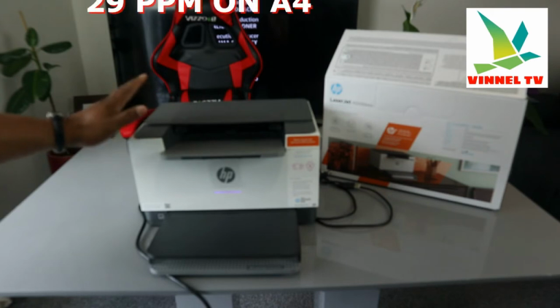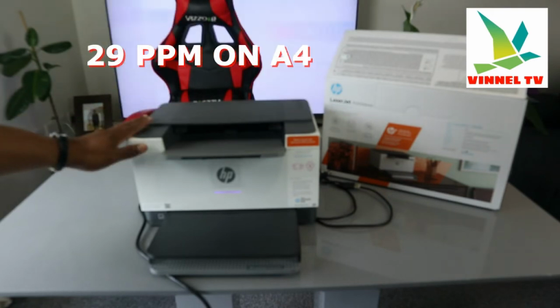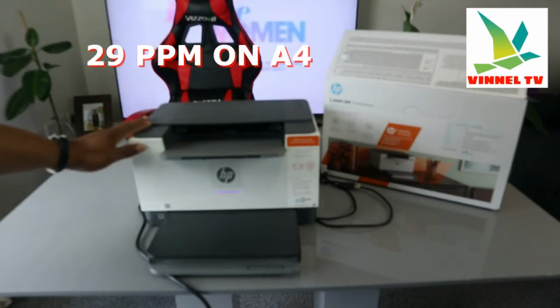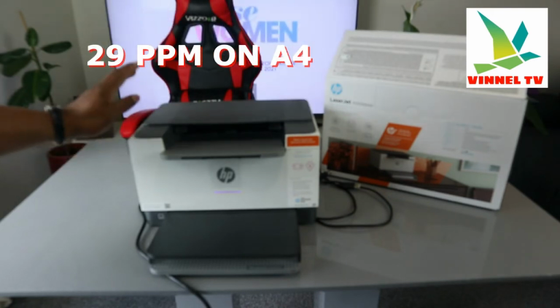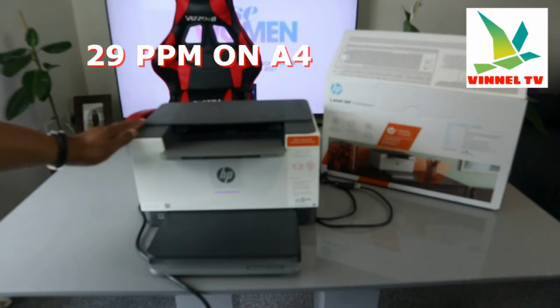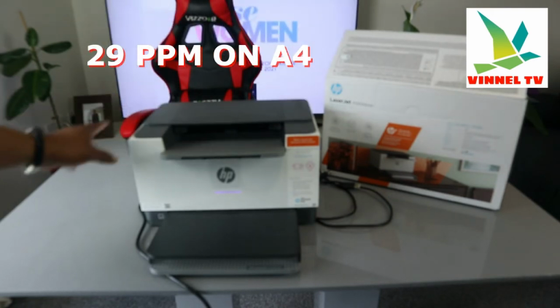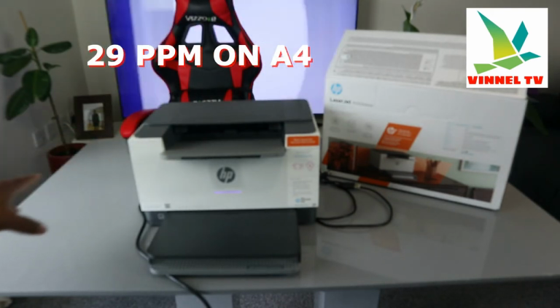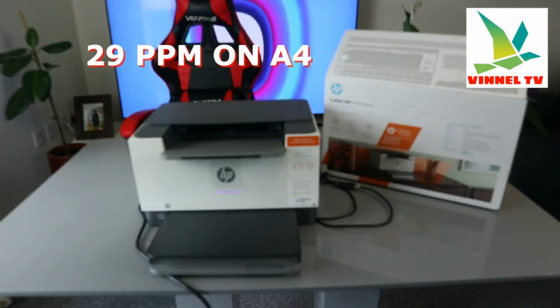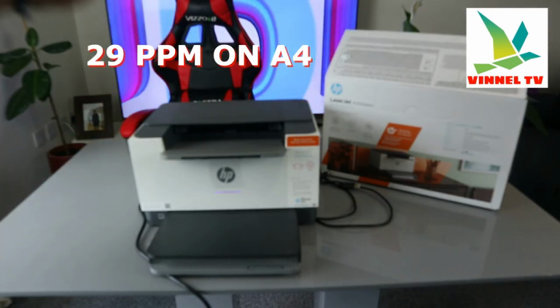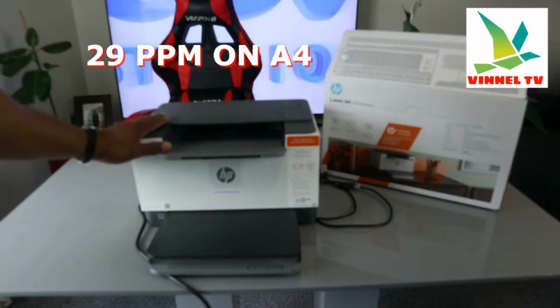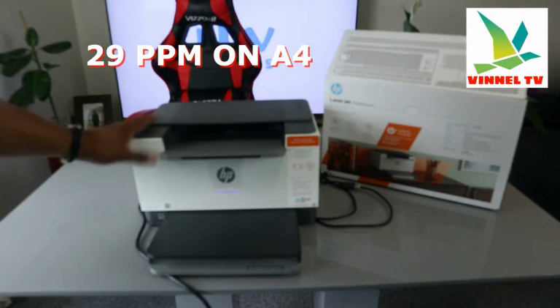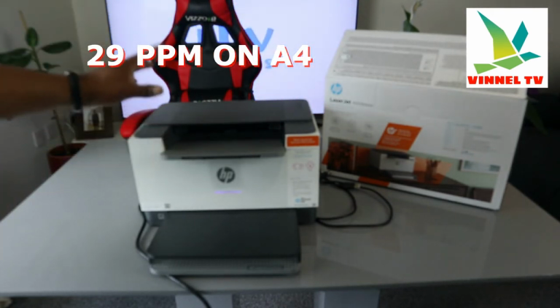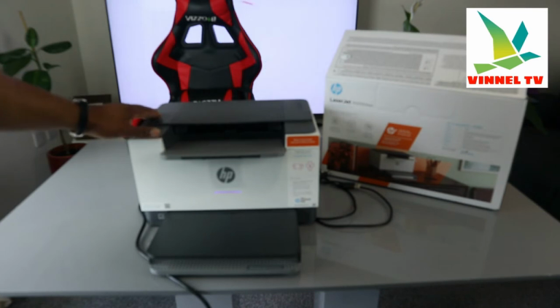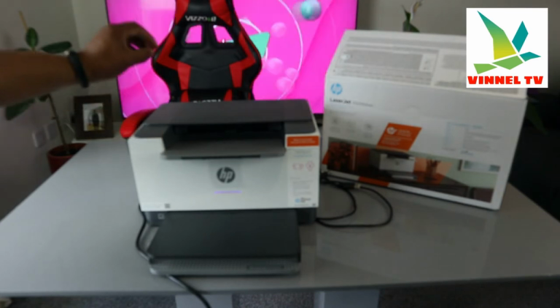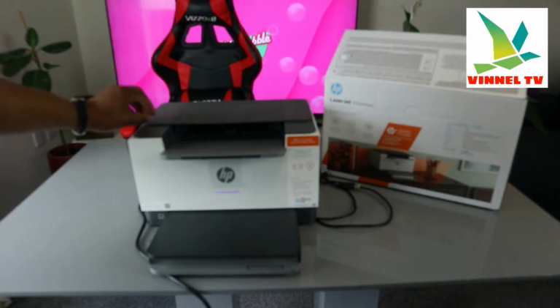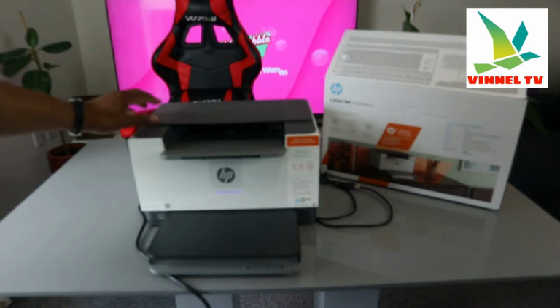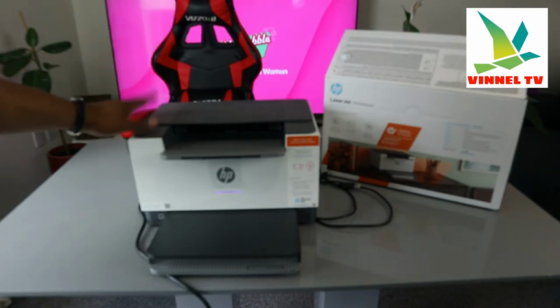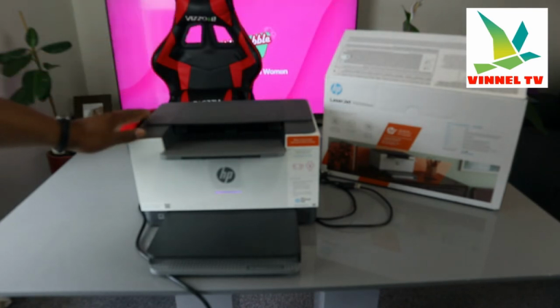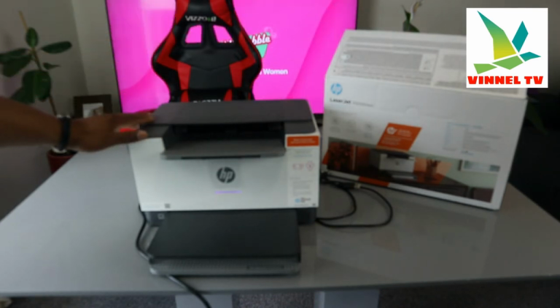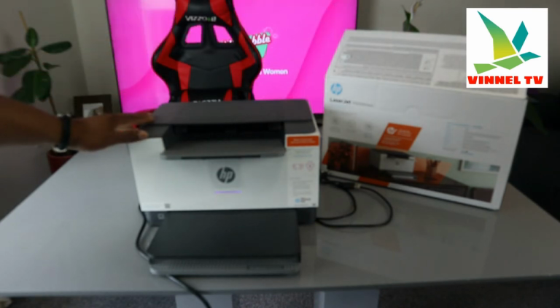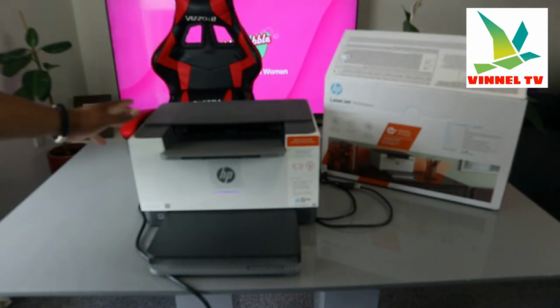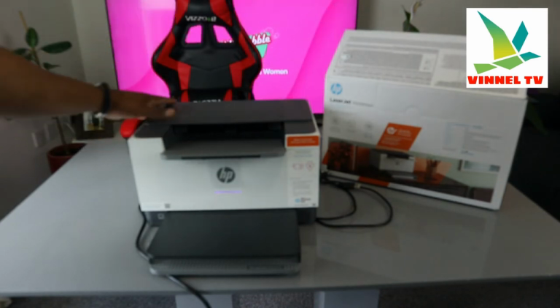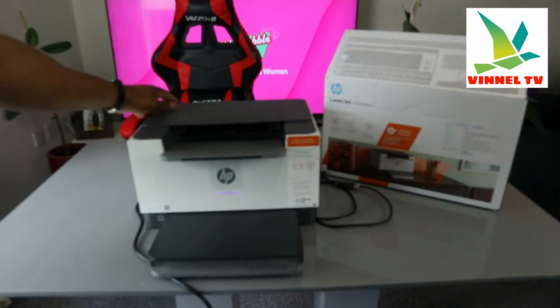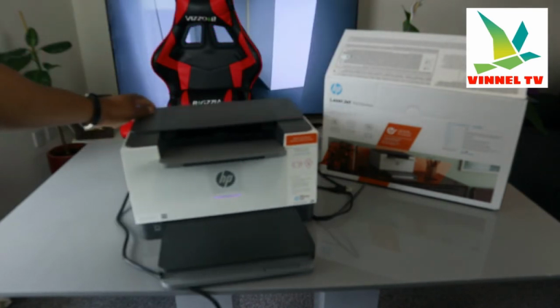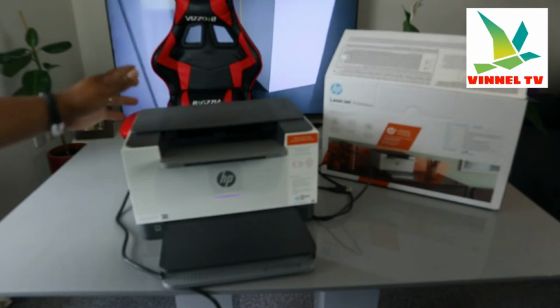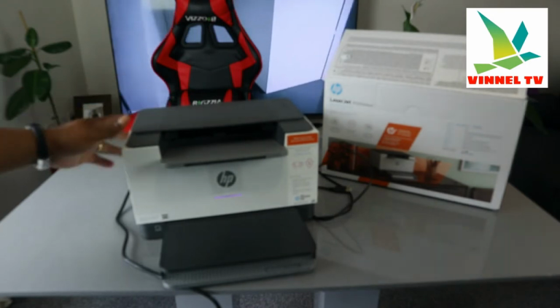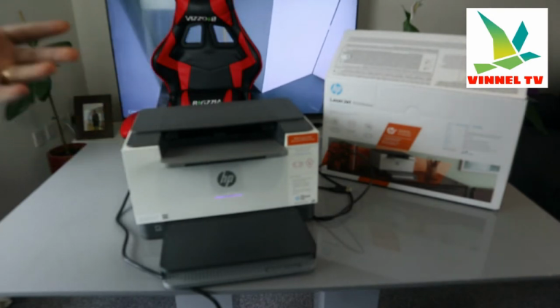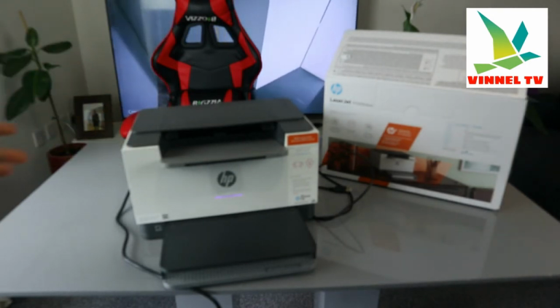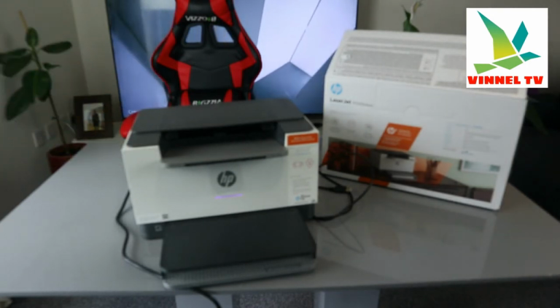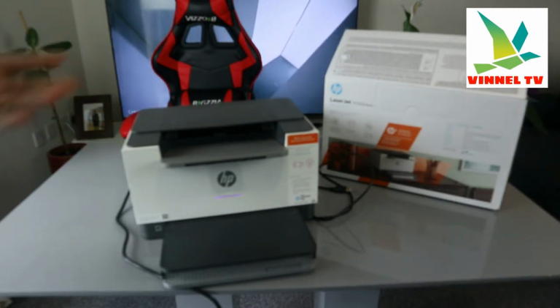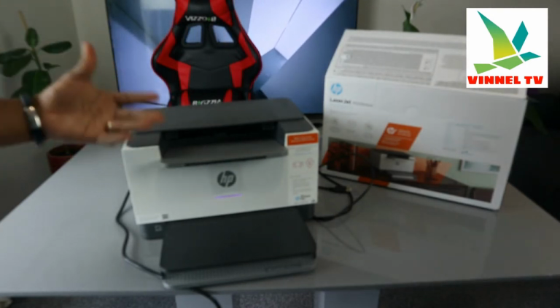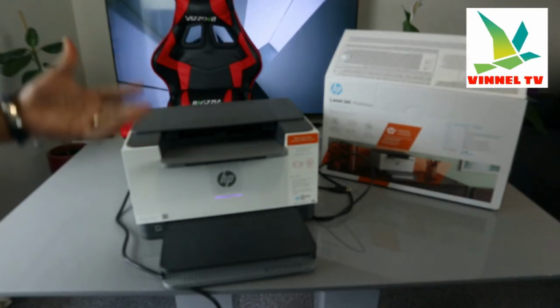With a printing speed of 29 prints per minute on A4 paper, you can also do automatic double-sided printing with this printer, which is handy.